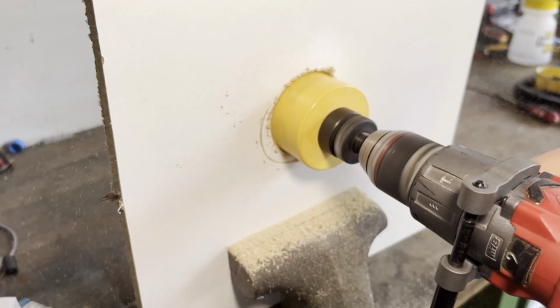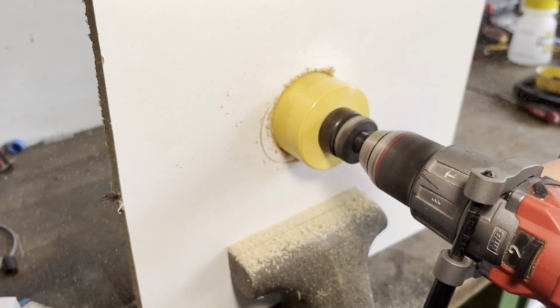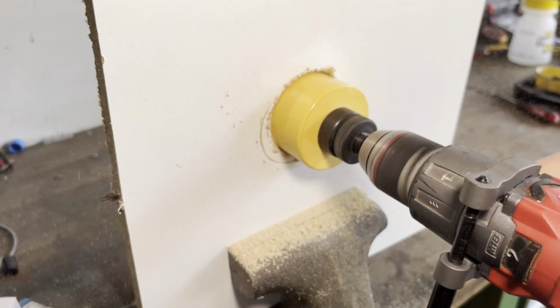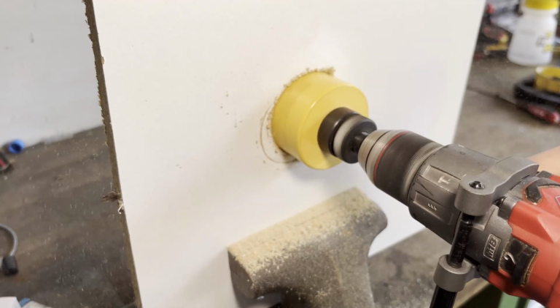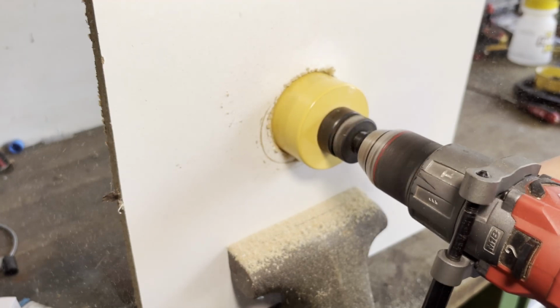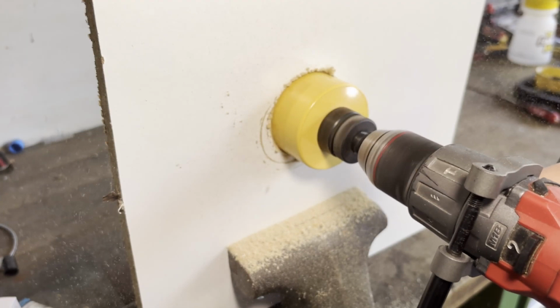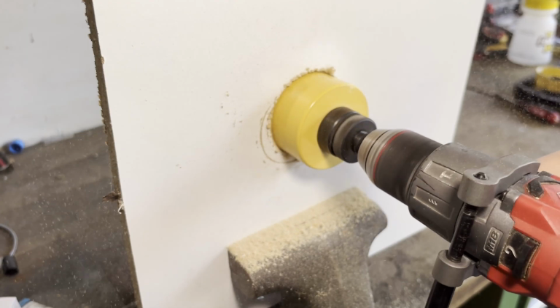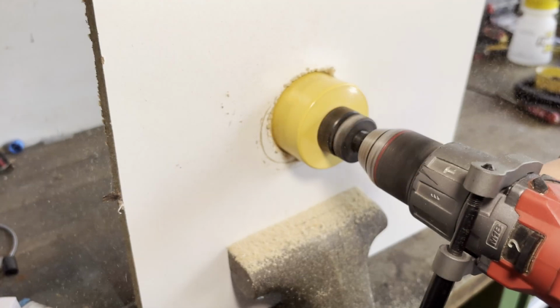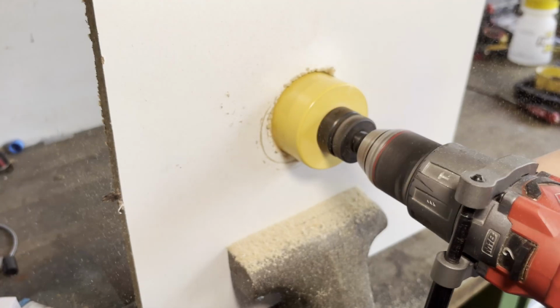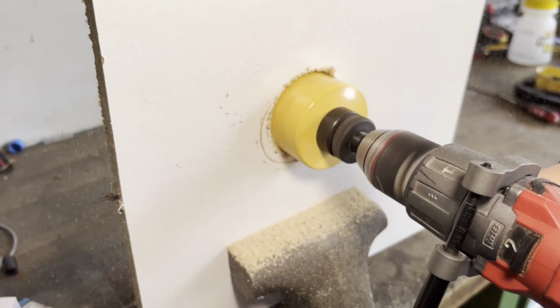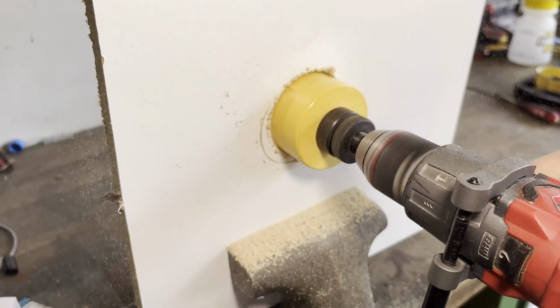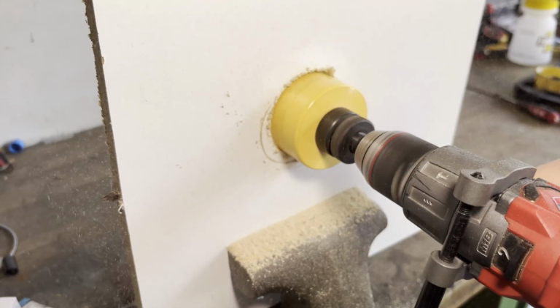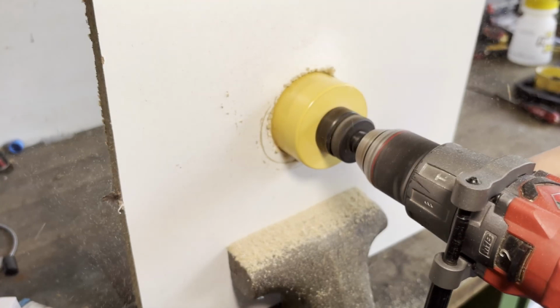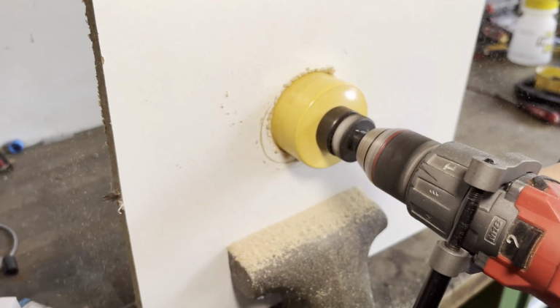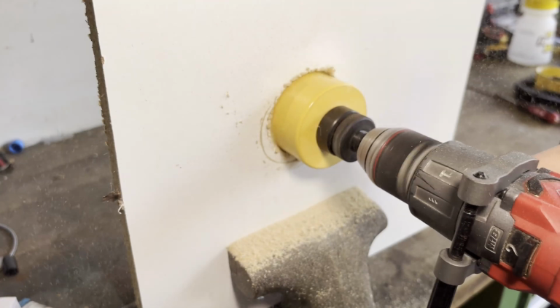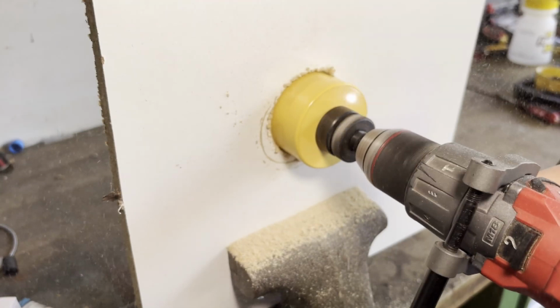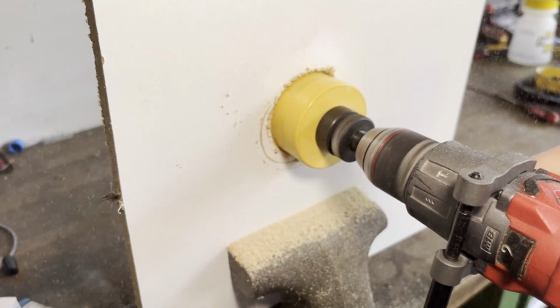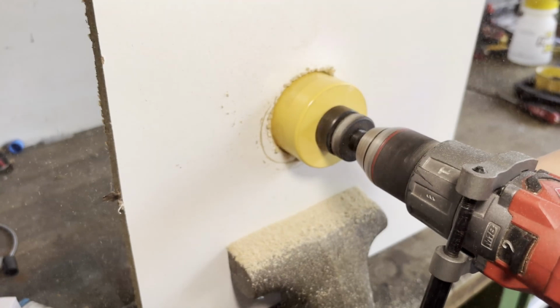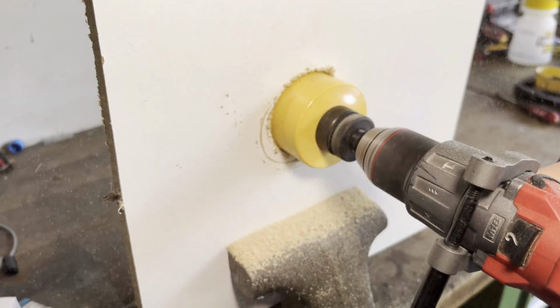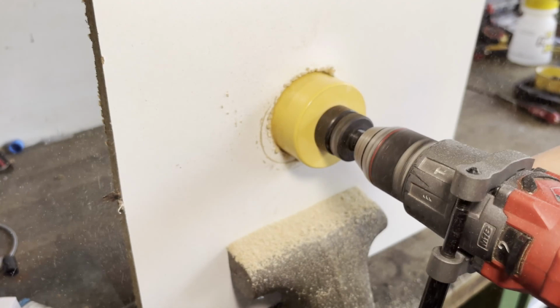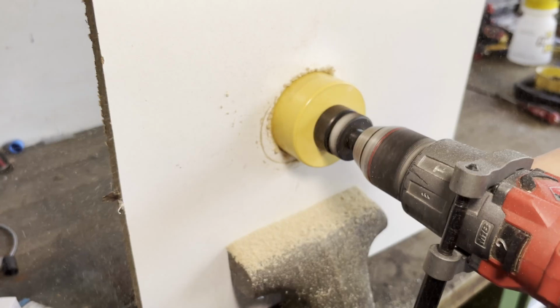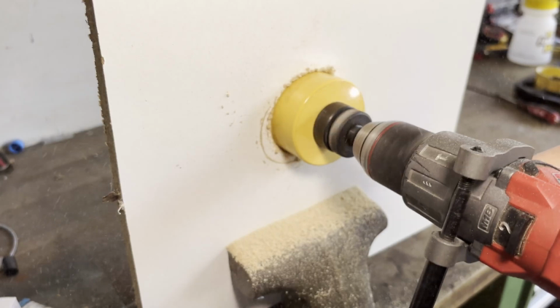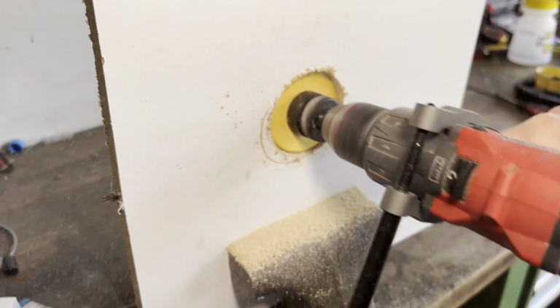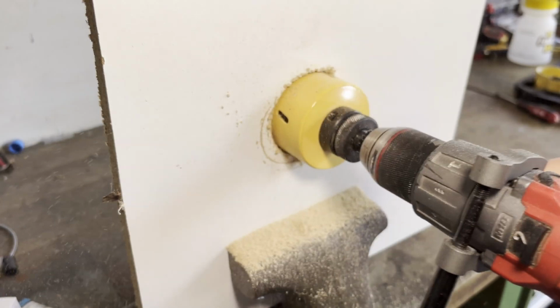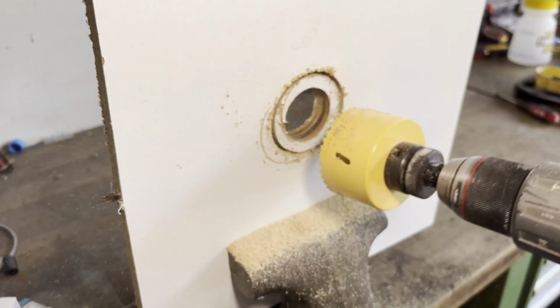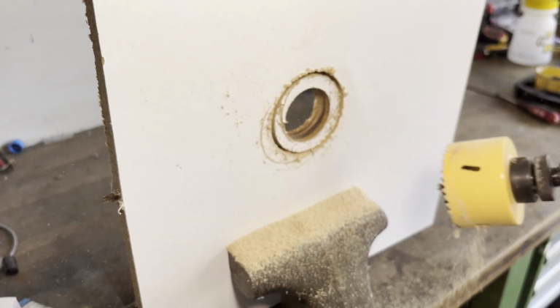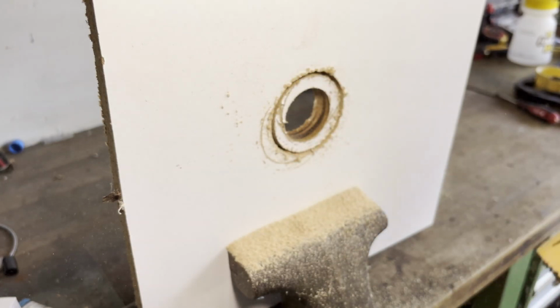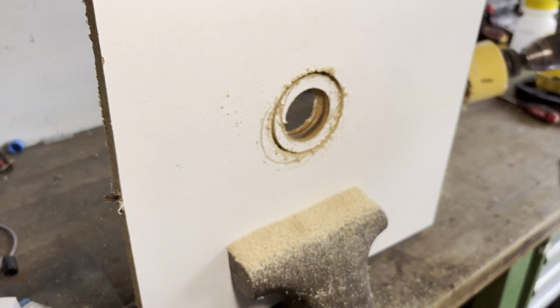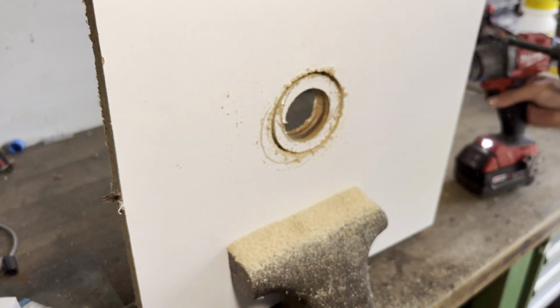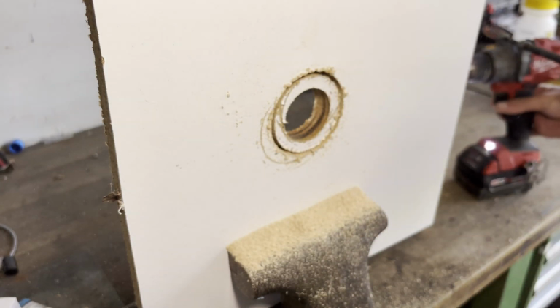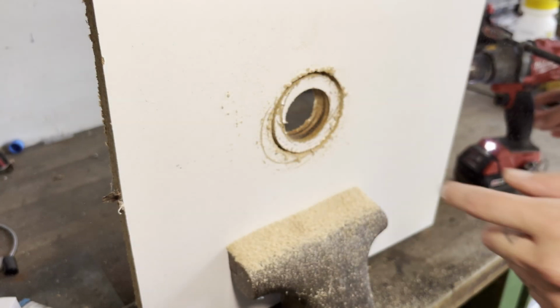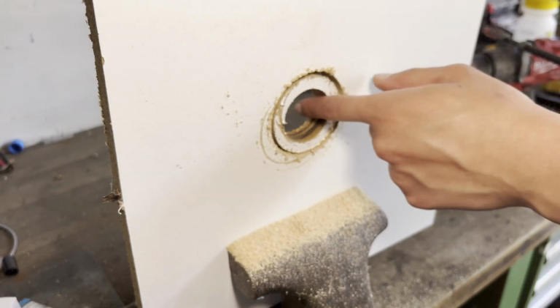Here I'm just drilling through some particle board so I don't have to worry about it, but if you're drilling through metal or hardwood you want to use a lower speed than you normally would for that size of hole saw, because the smaller hole saw in the middle can increase friction.